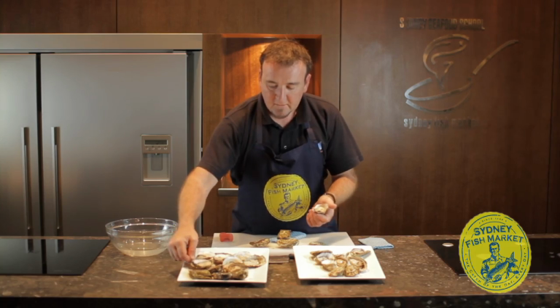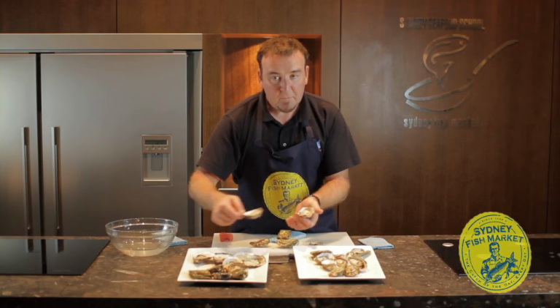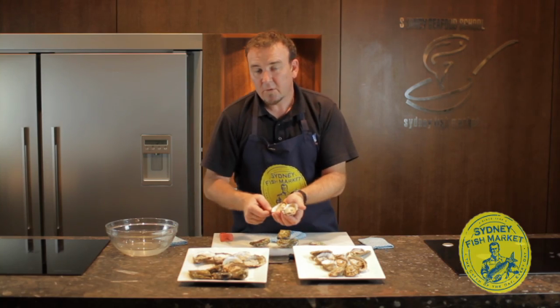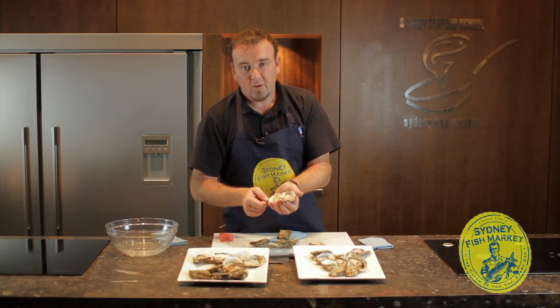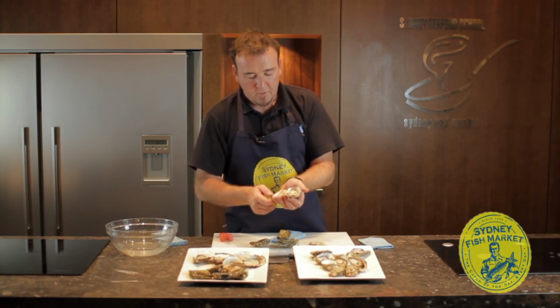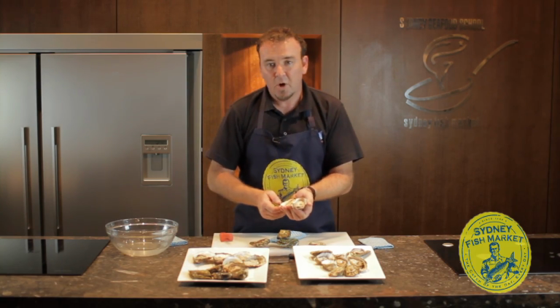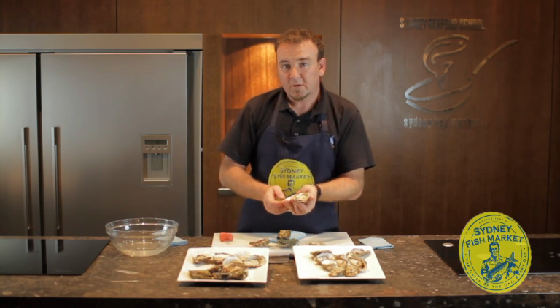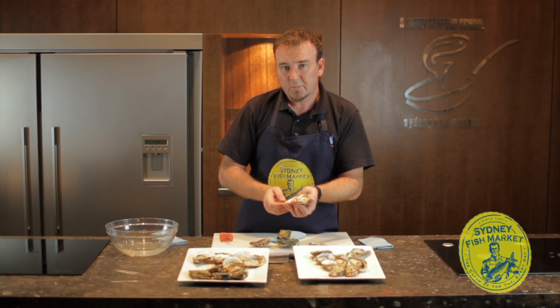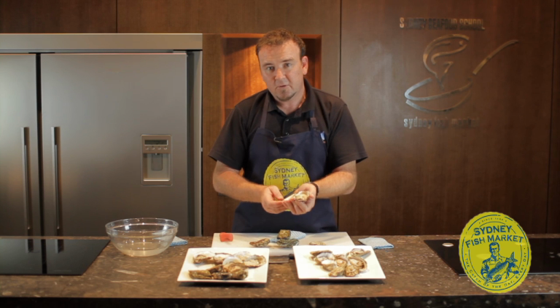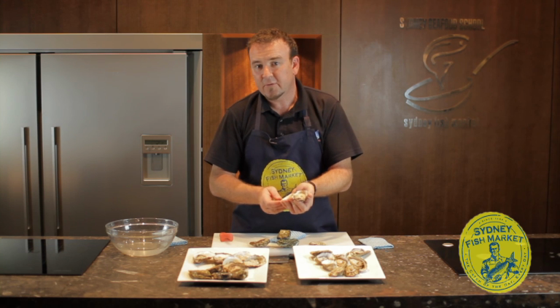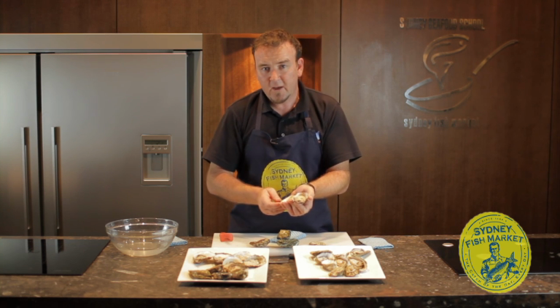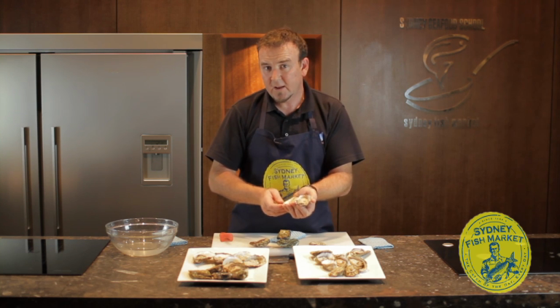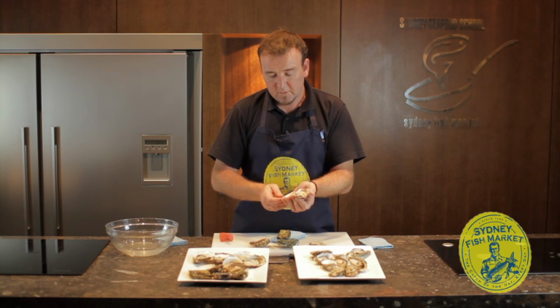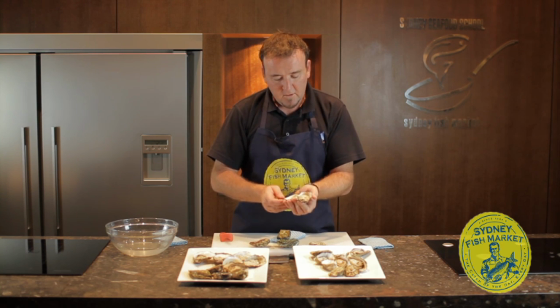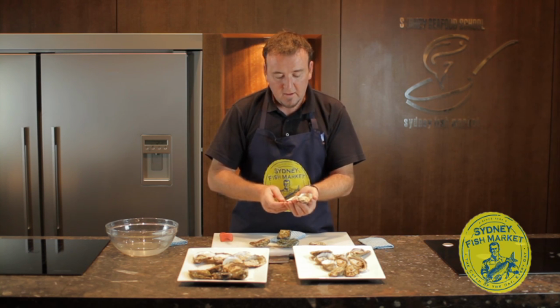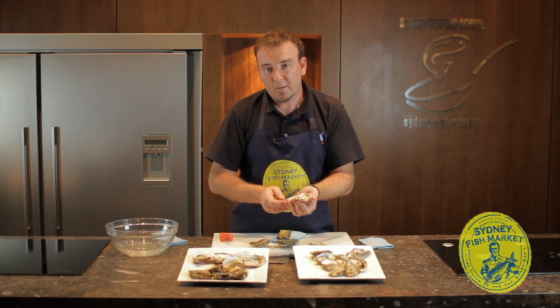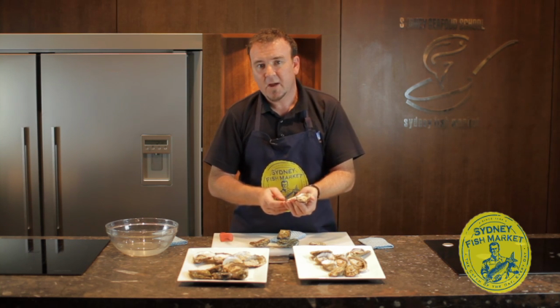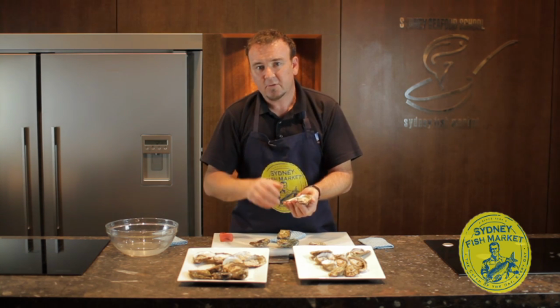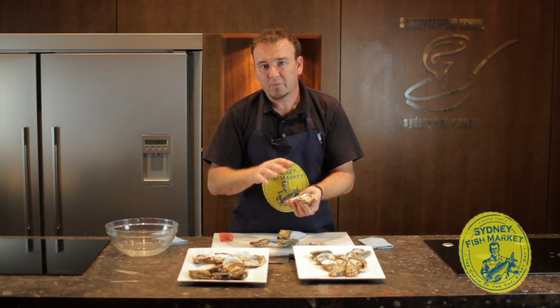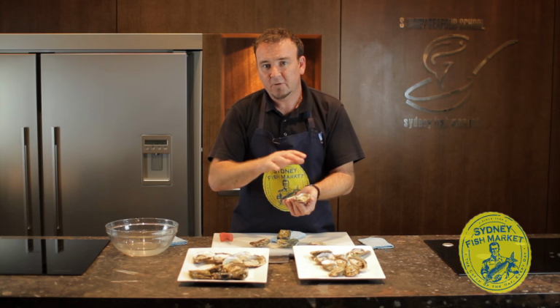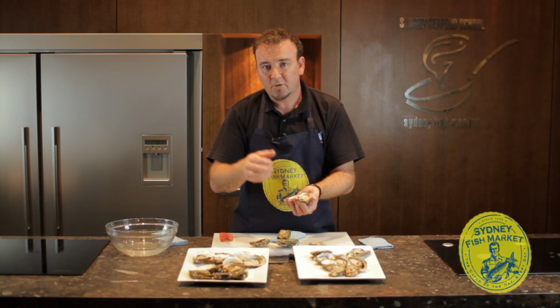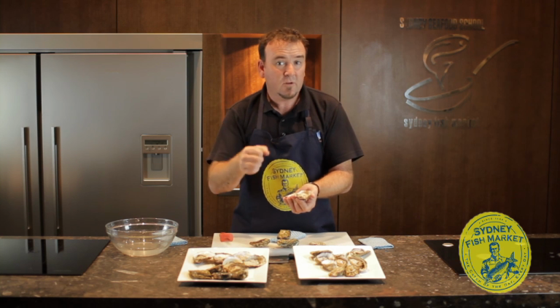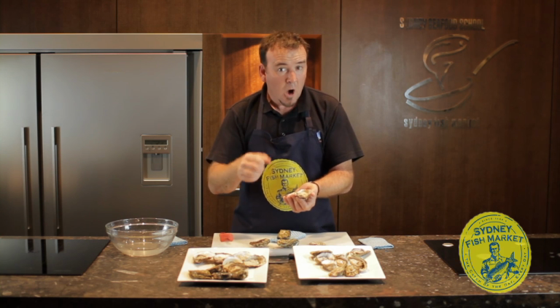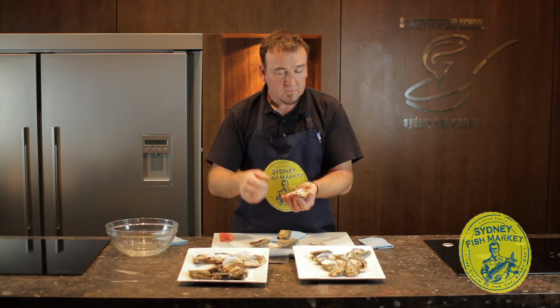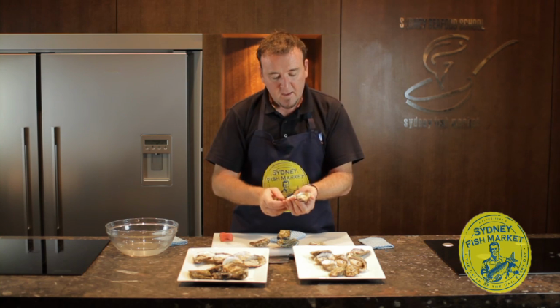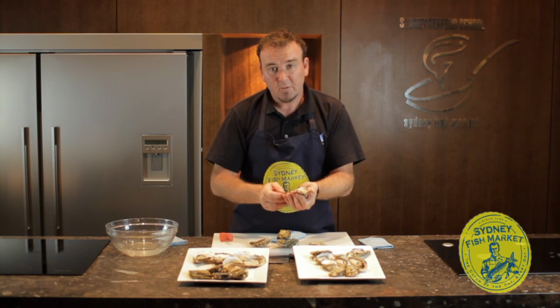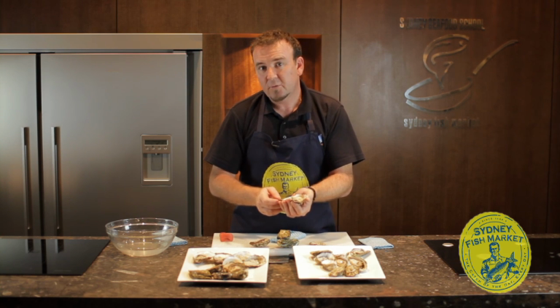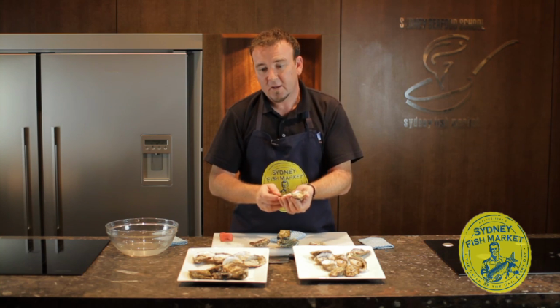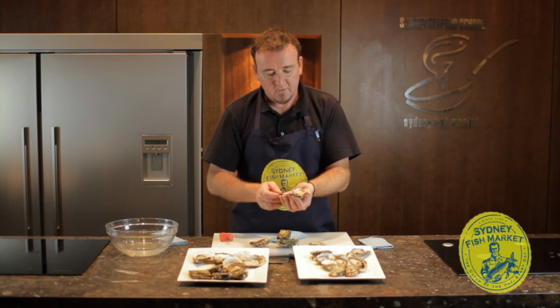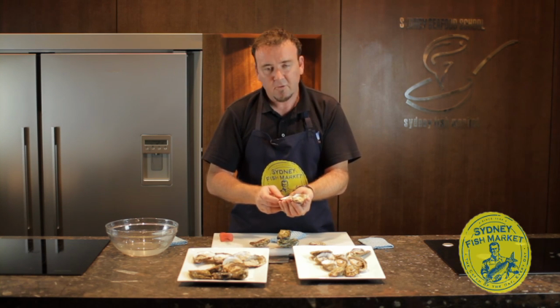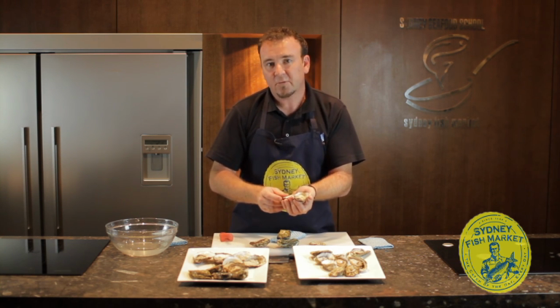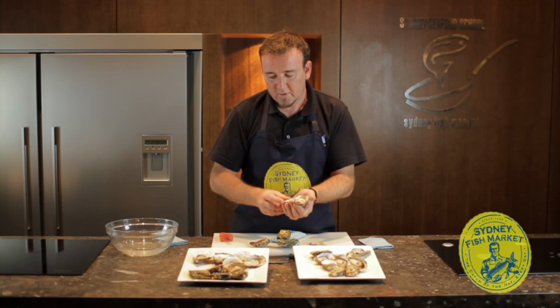When you're buying your oysters, if you're buying them open, you can store them in the fridge for three to four days without any trouble at all. You can put a bag of ice on top if your fridge temperature is an issue, or if your fridge is getting opened all the time. But generally, they should be okay just in the fridge for about three to four days.